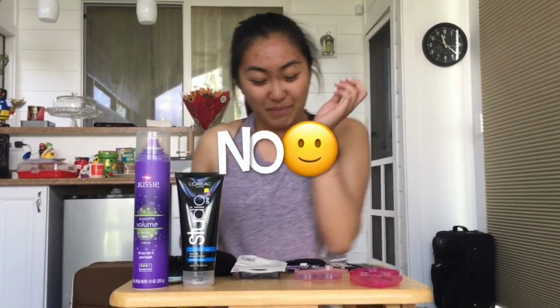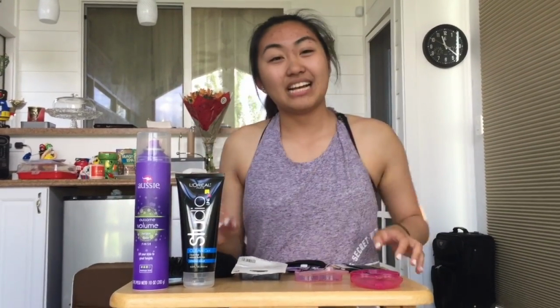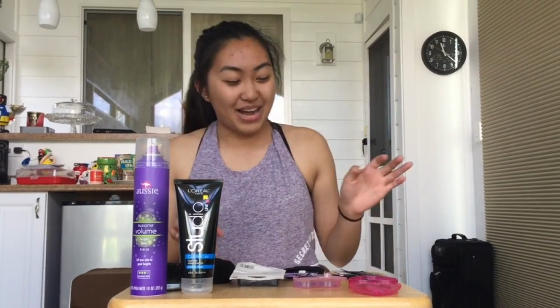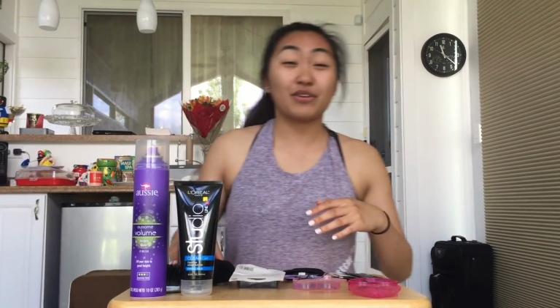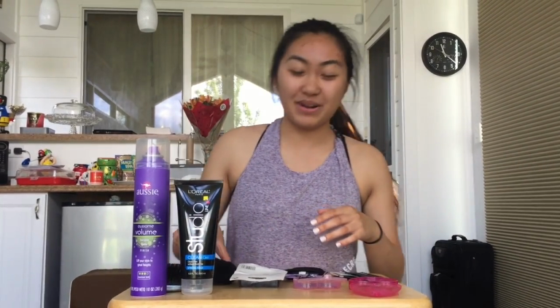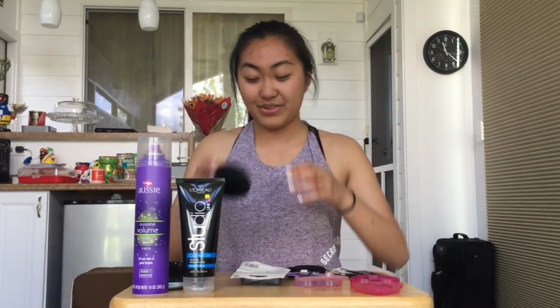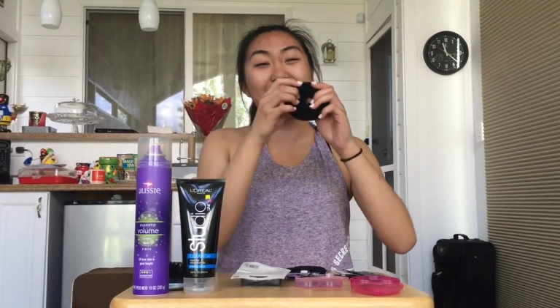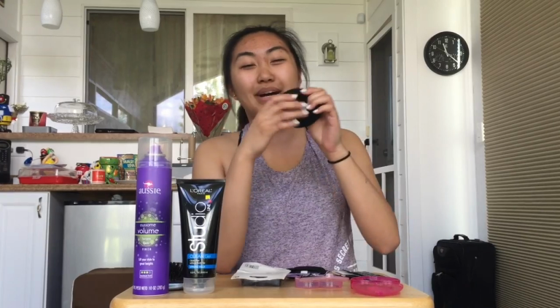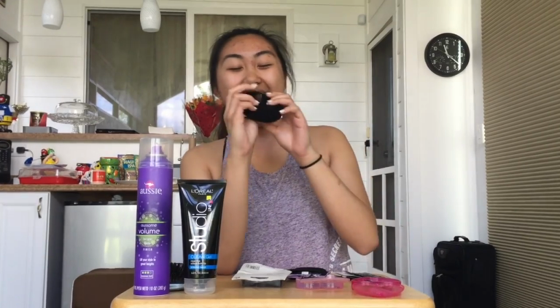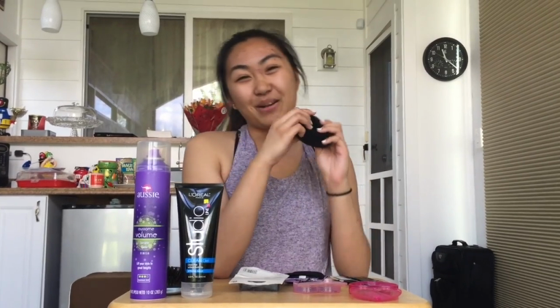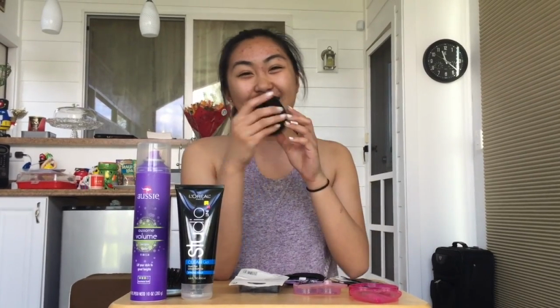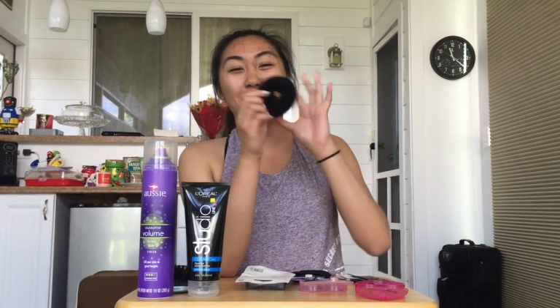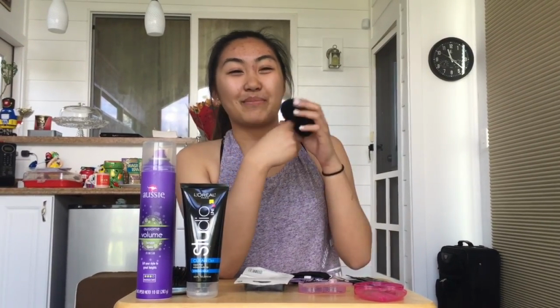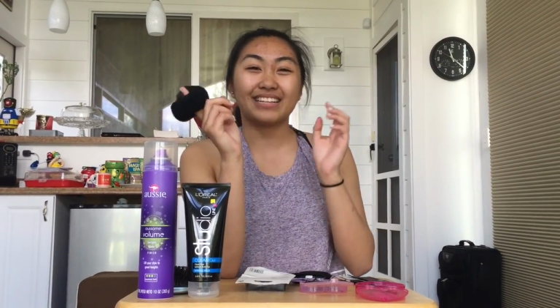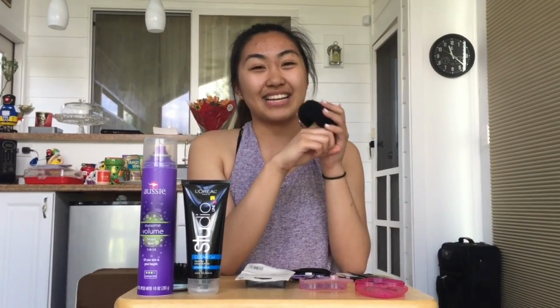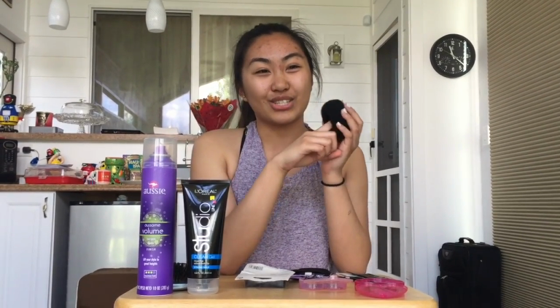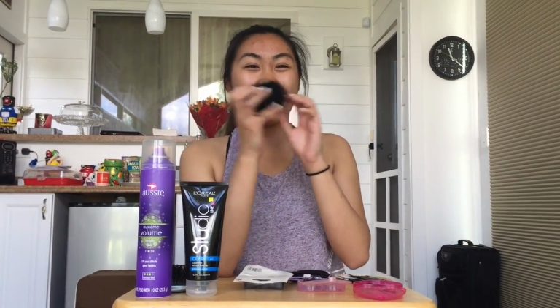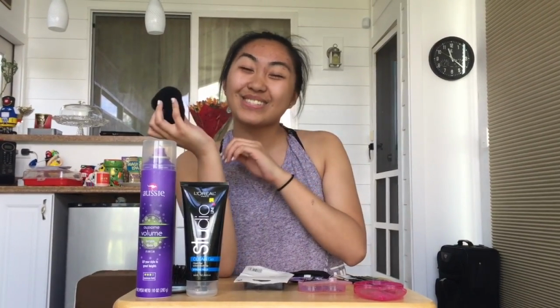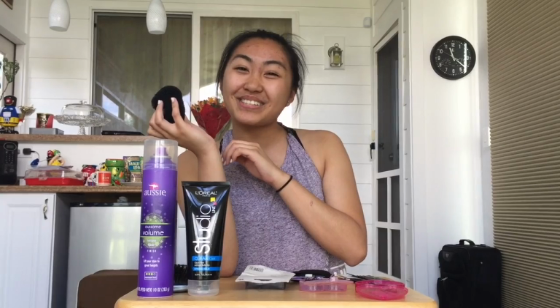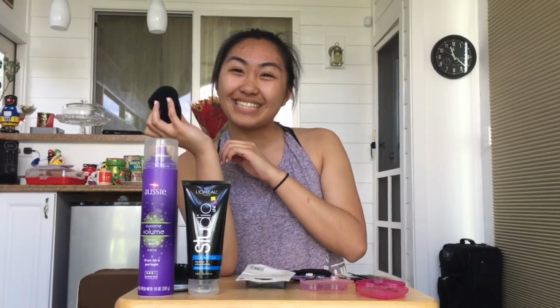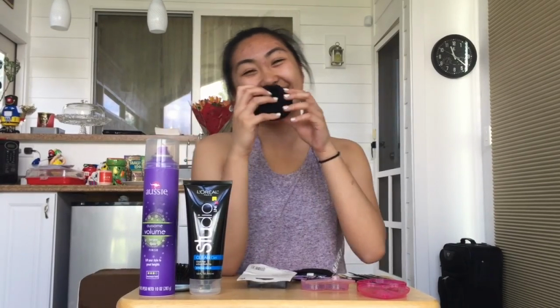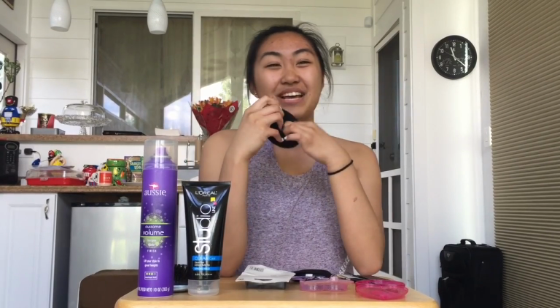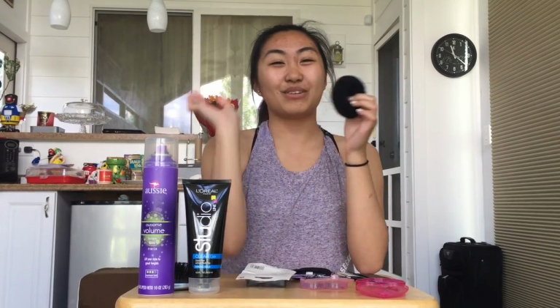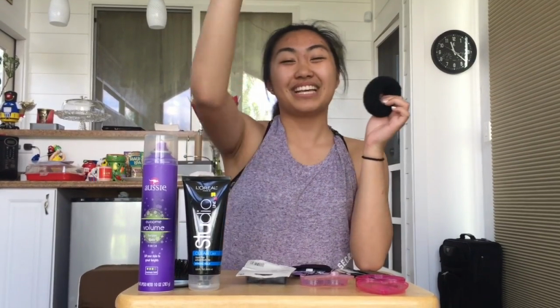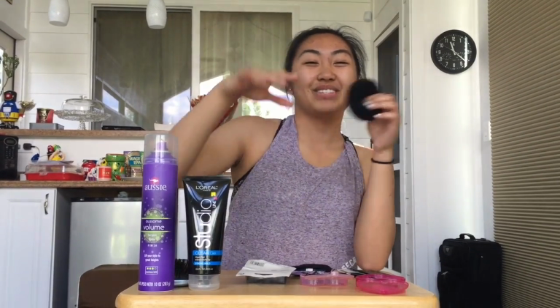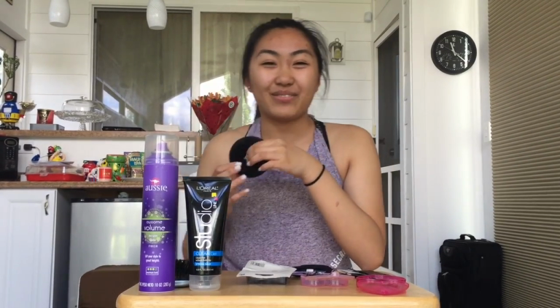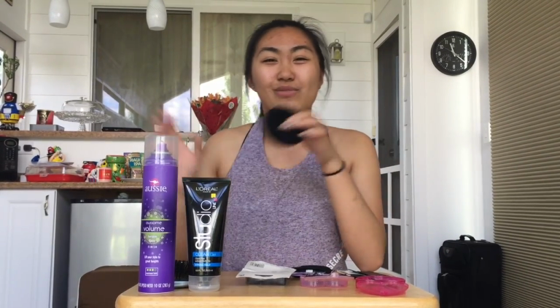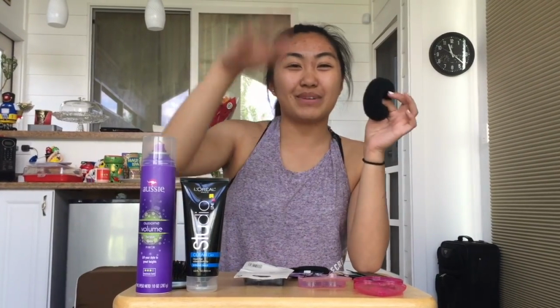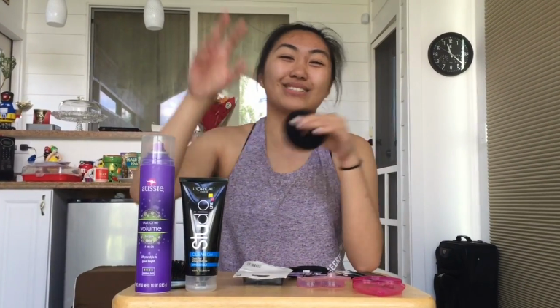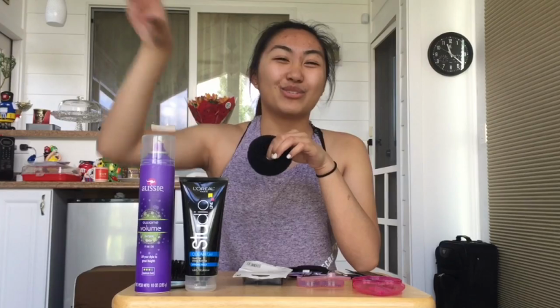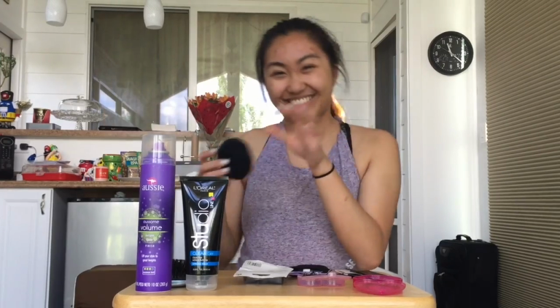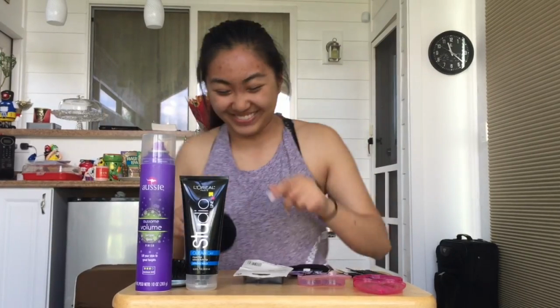For the important part, you are going to need a bun. You can have a sock bun, or a bun you can buy at Claire's or any drugstore or hair store. If you don't have one and you don't want to spend money, just YouTube it — you'll find one.